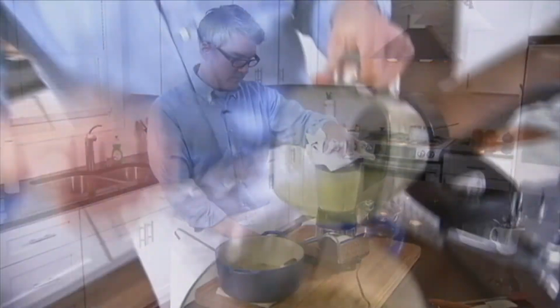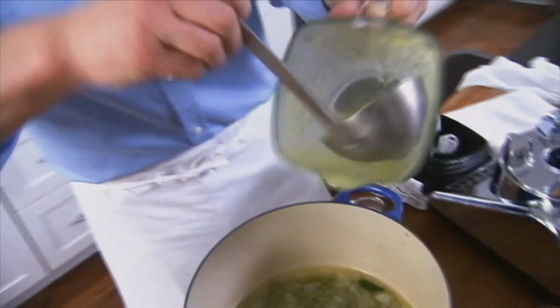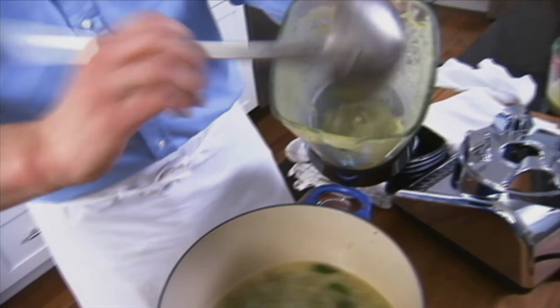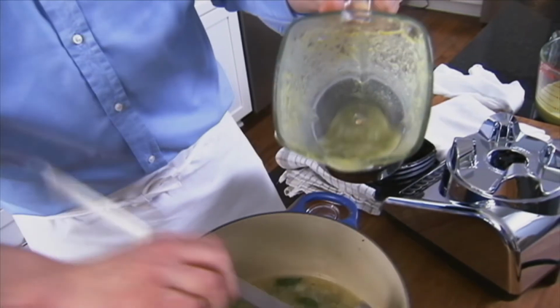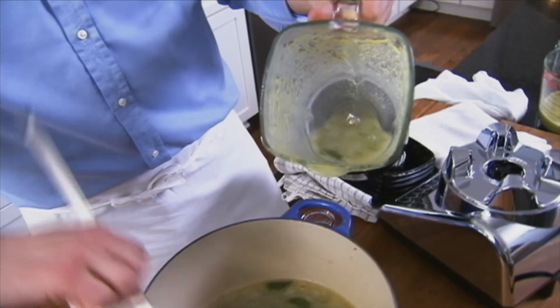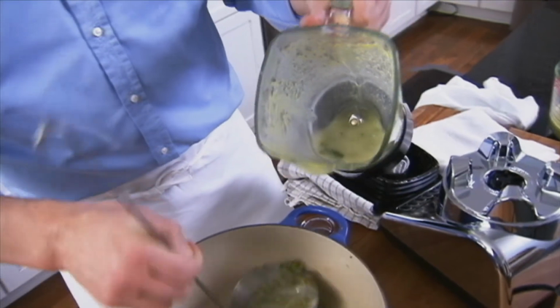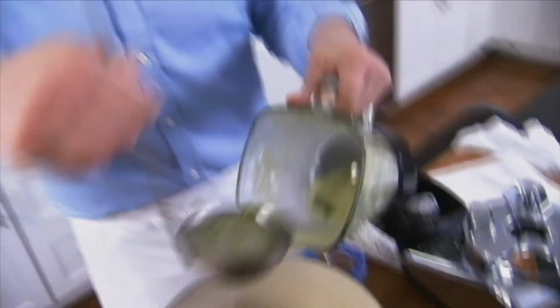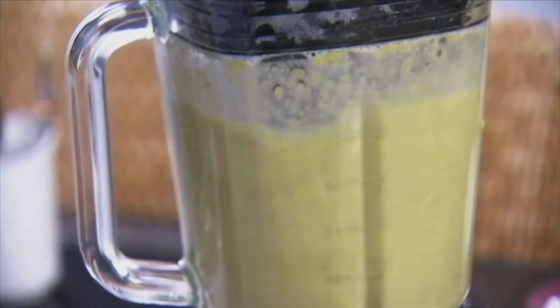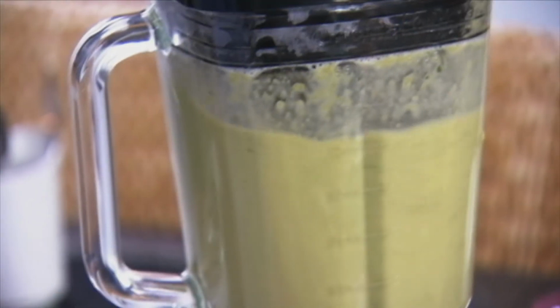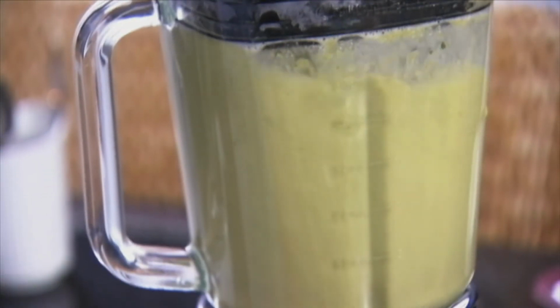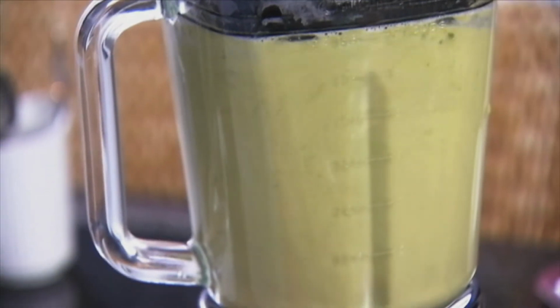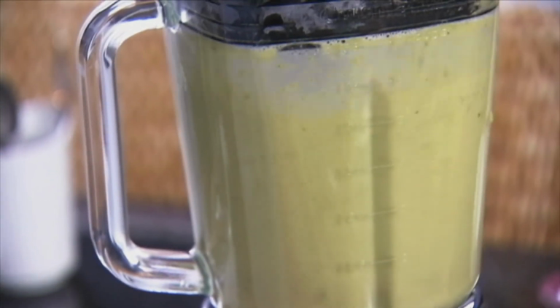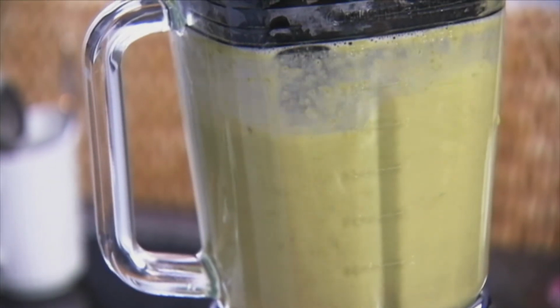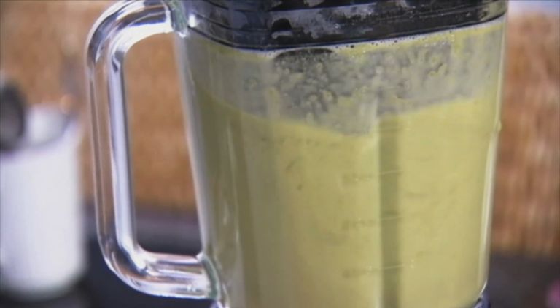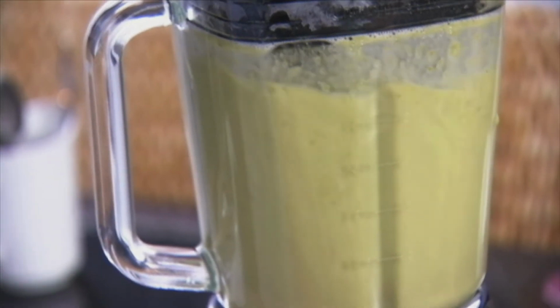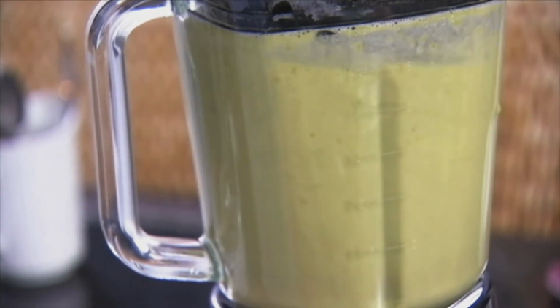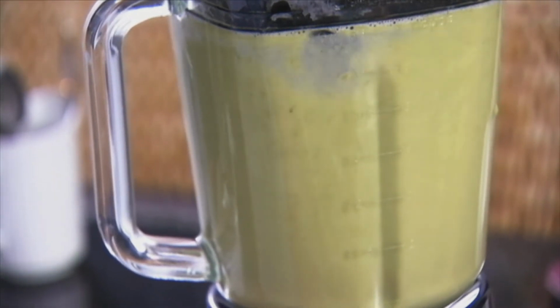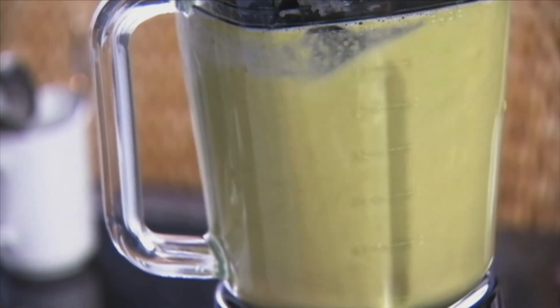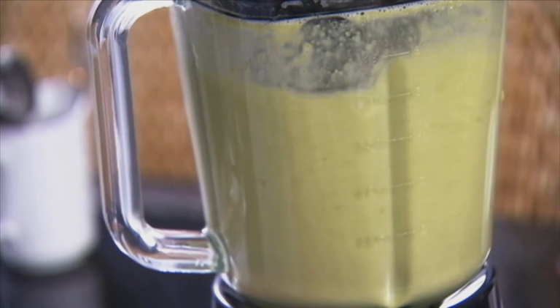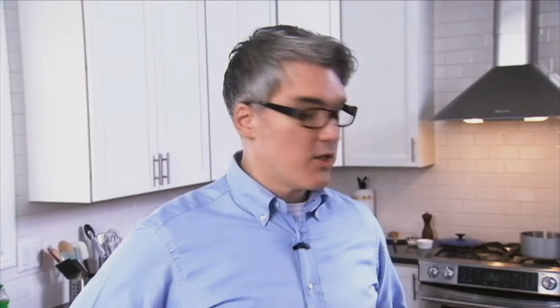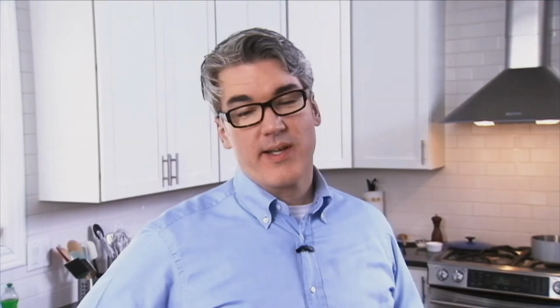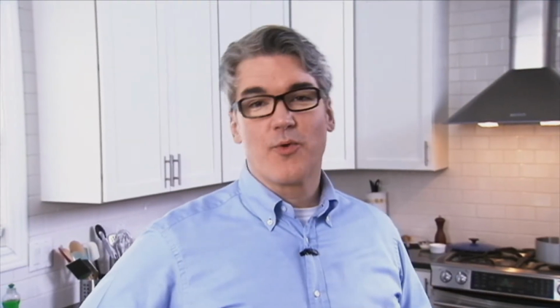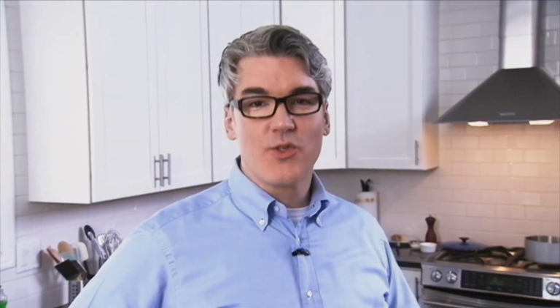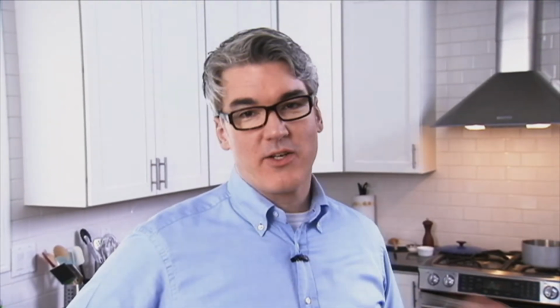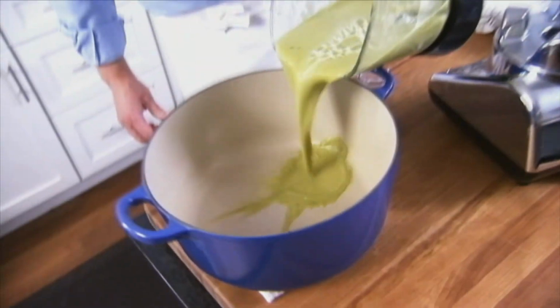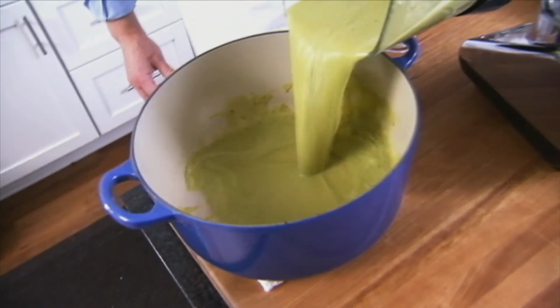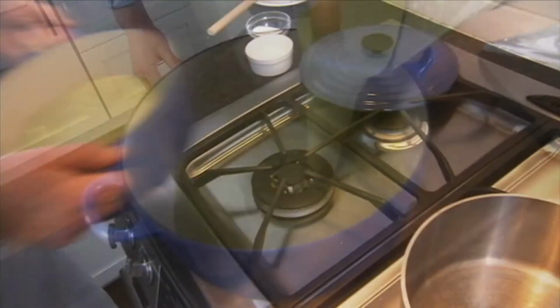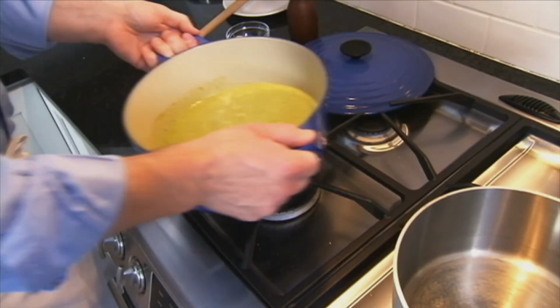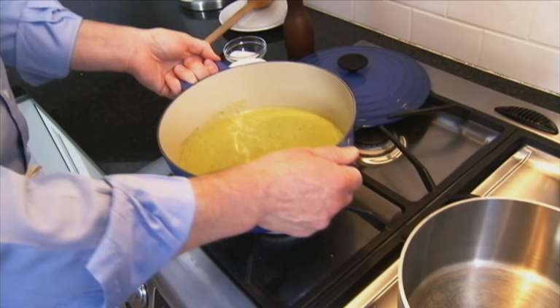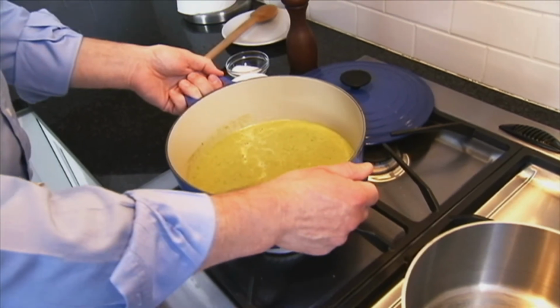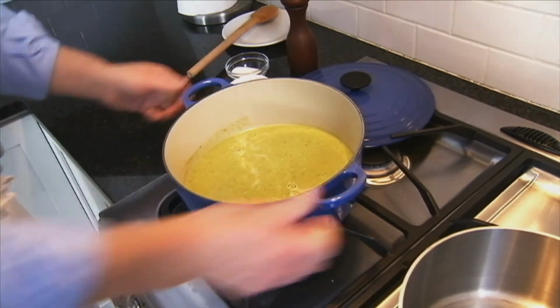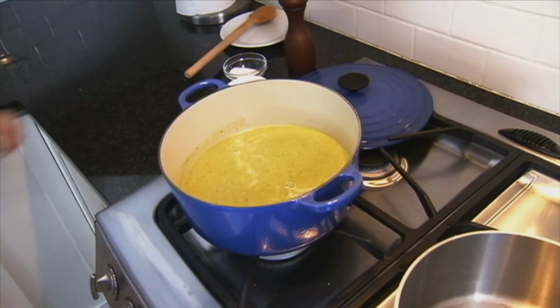I like a smooth soup, so I puree this for several seconds — probably 30 to 45 seconds. So we're going to transfer the pureed soup back to the pot, go back over to the stove, bring it to a simmer, and taste carefully for seasoning.